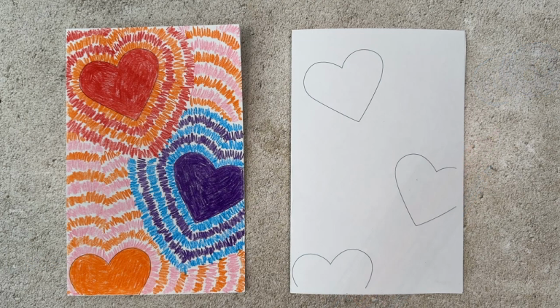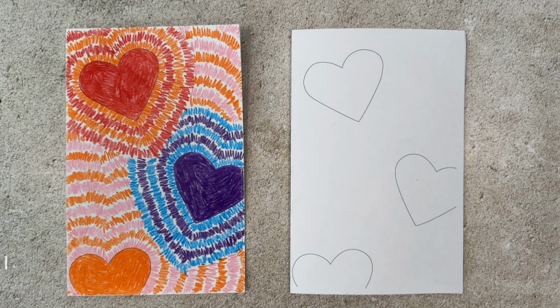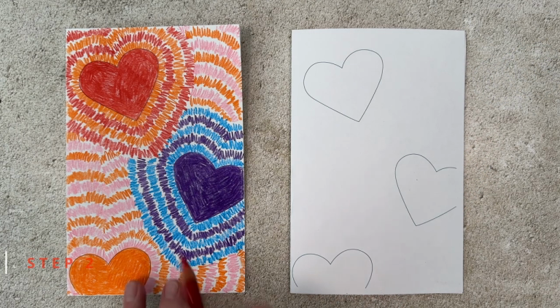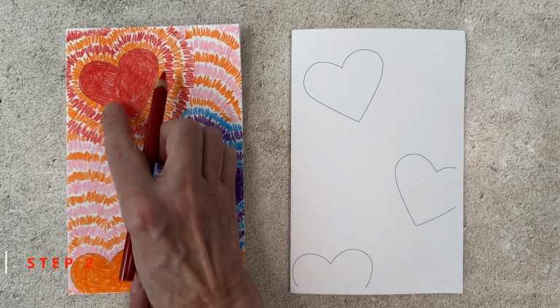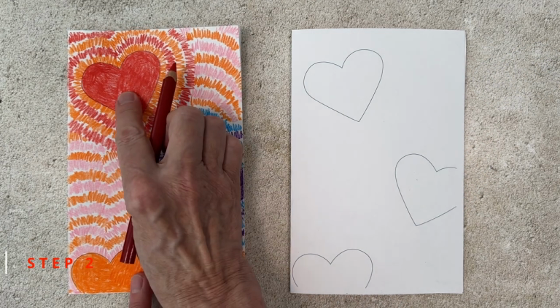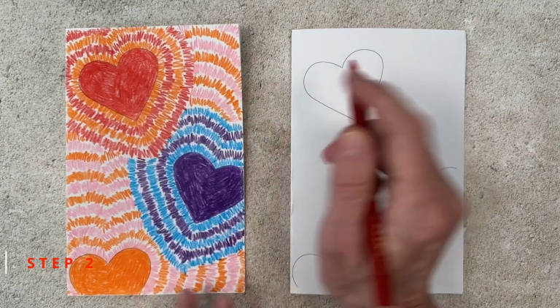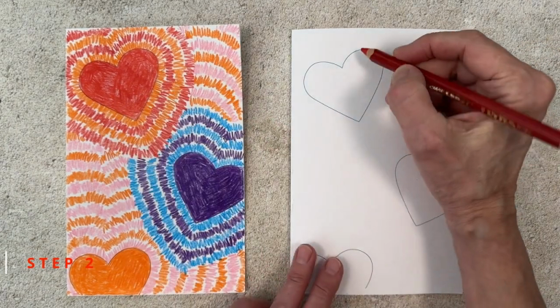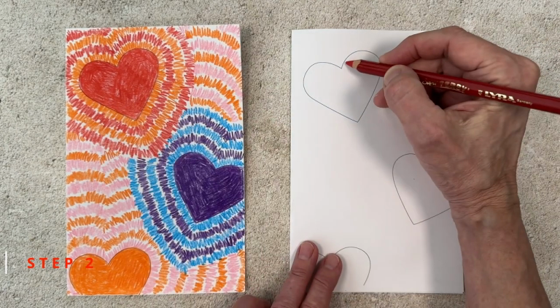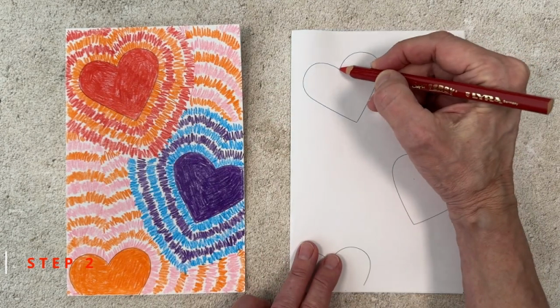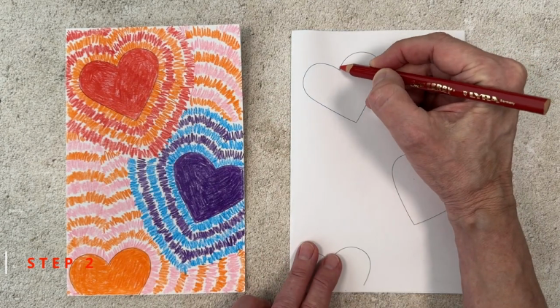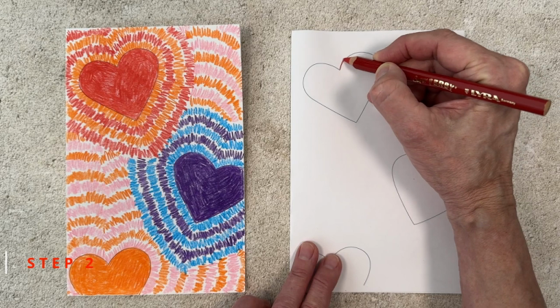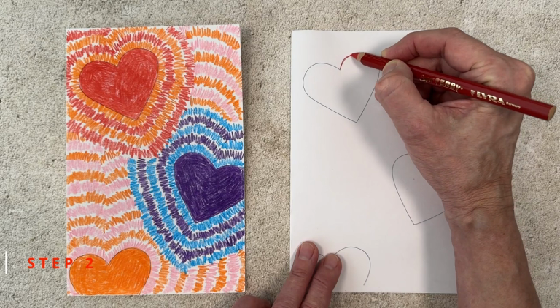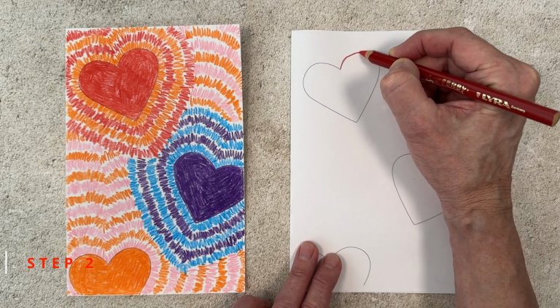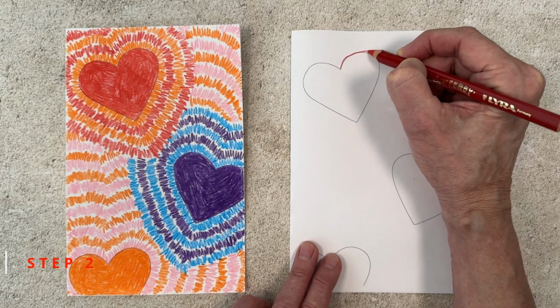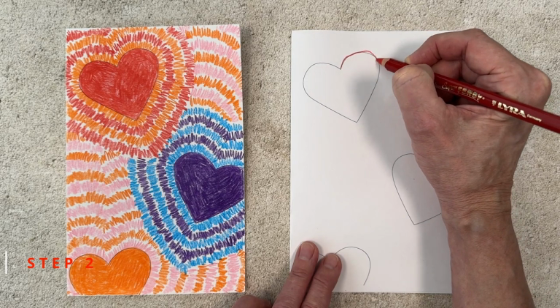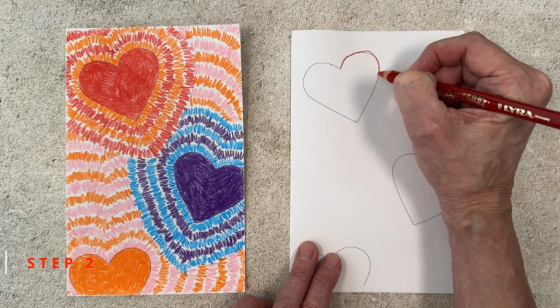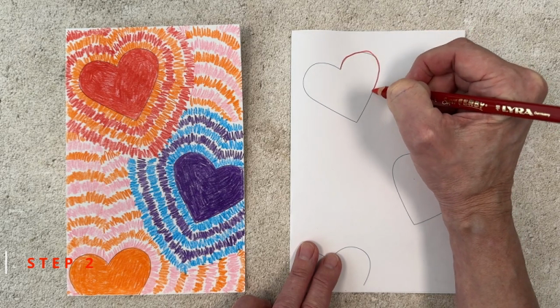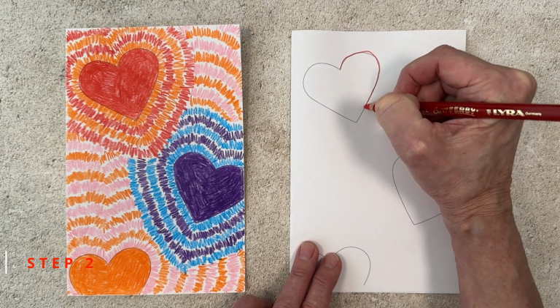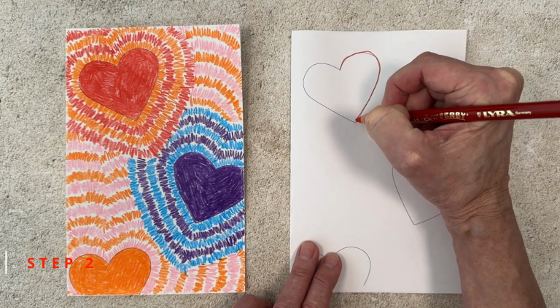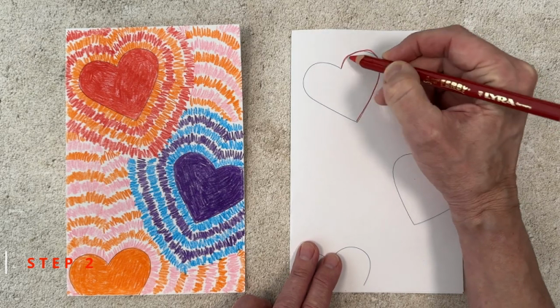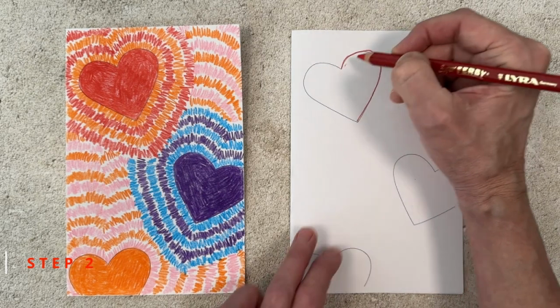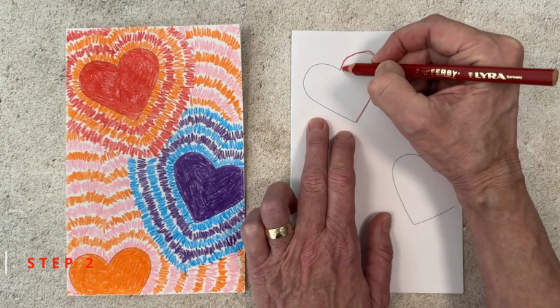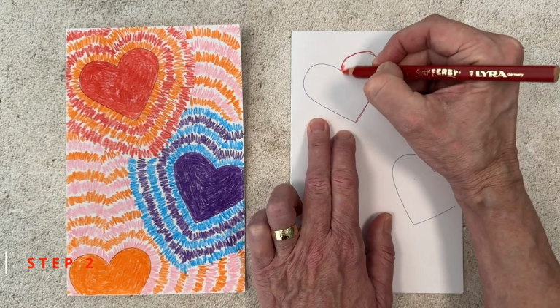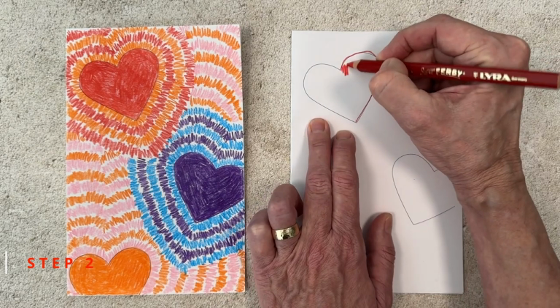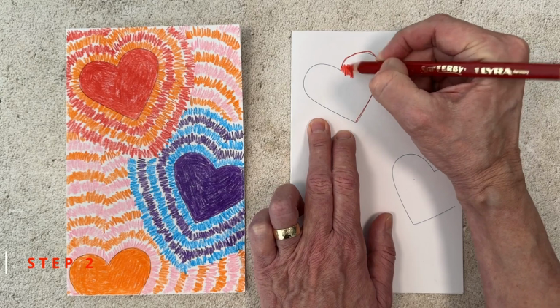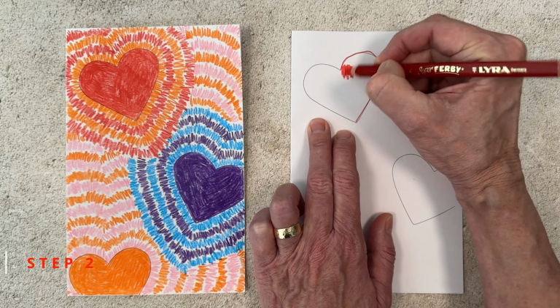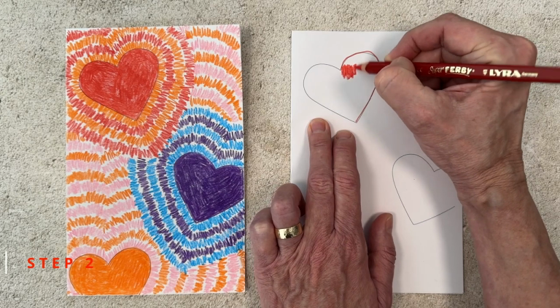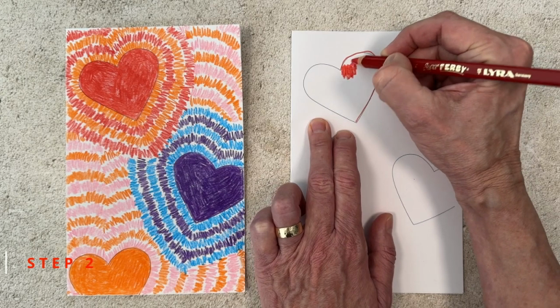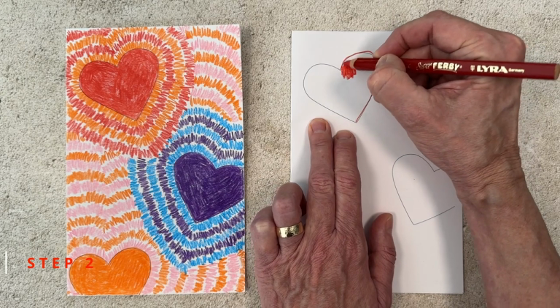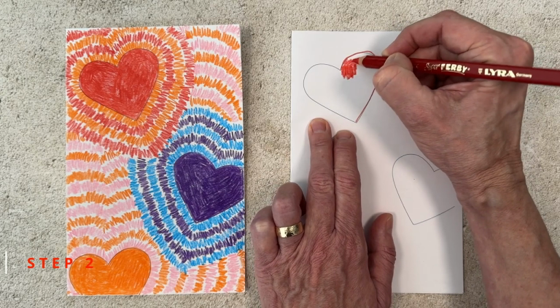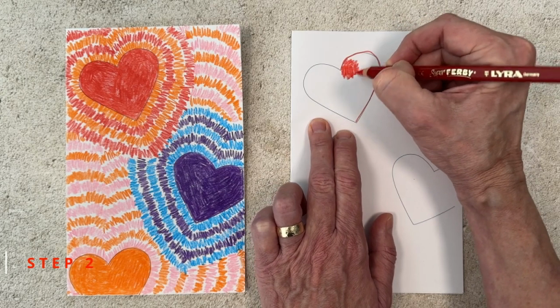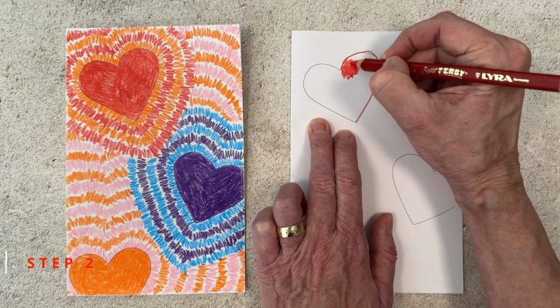Step number two. We begin by filling in the hearts to make them a solid color. I'm going to make this top one bright red, and I find it does help to outline them first and then color them in.